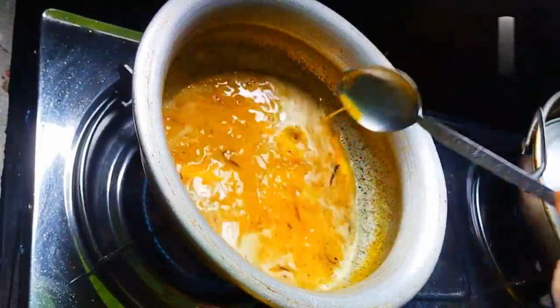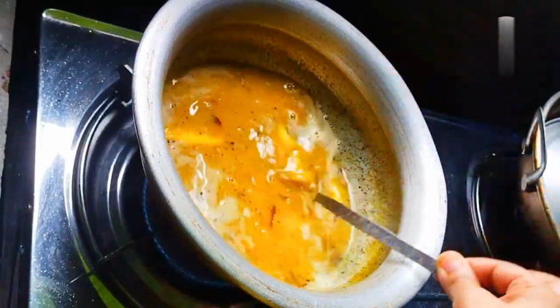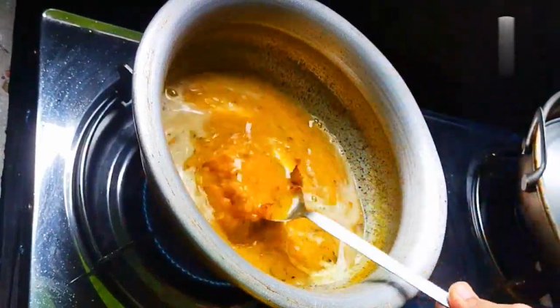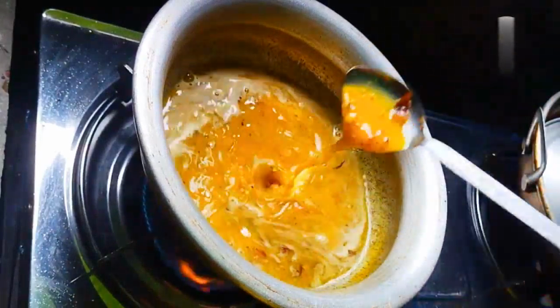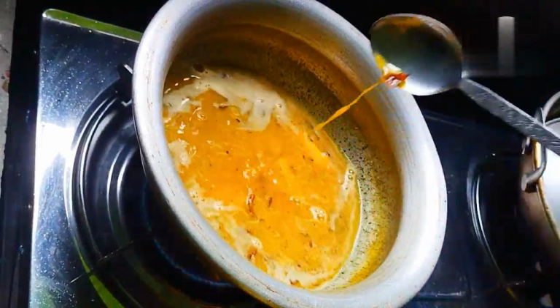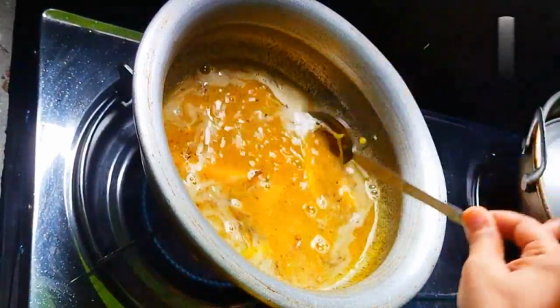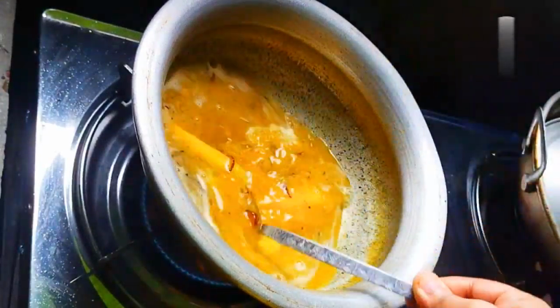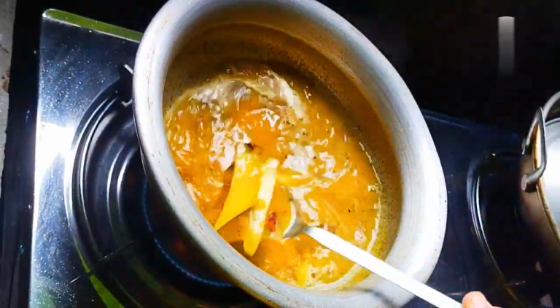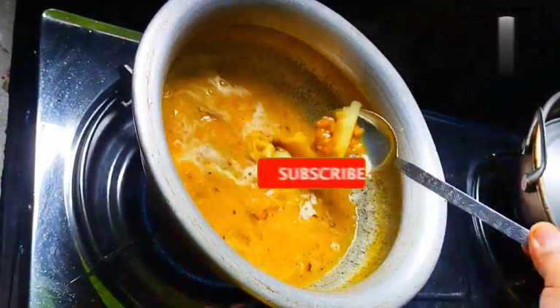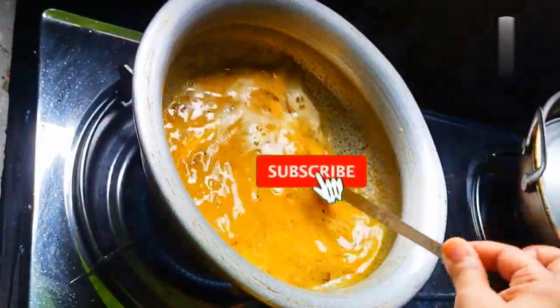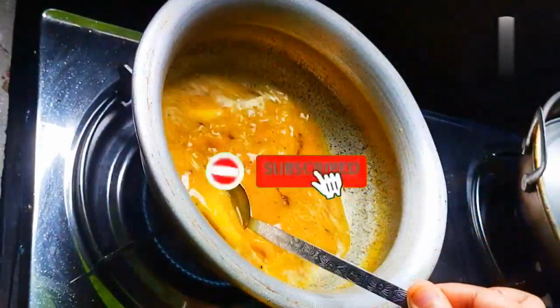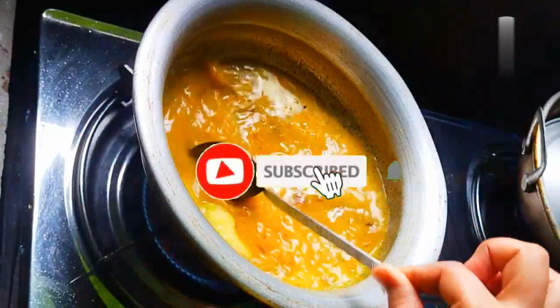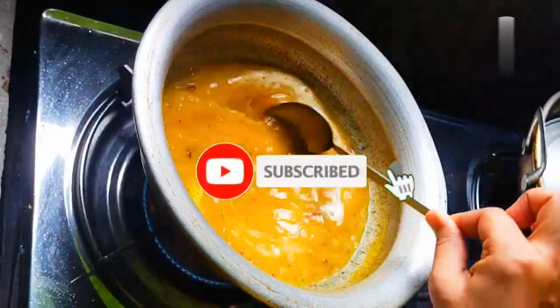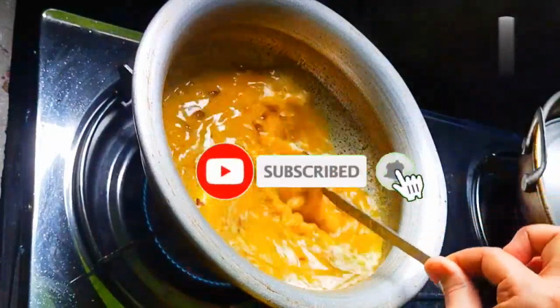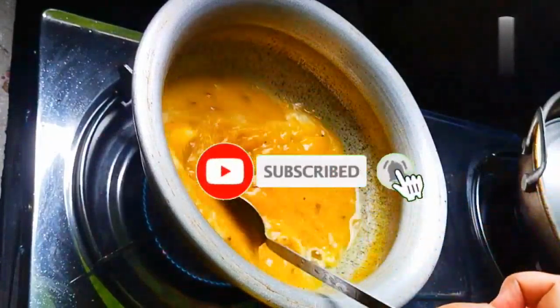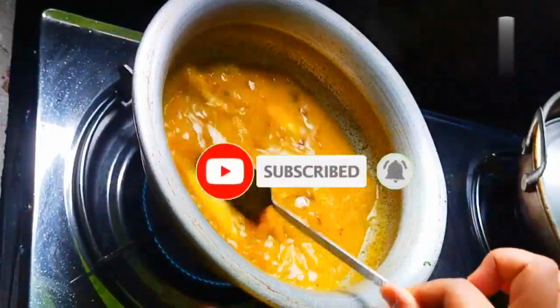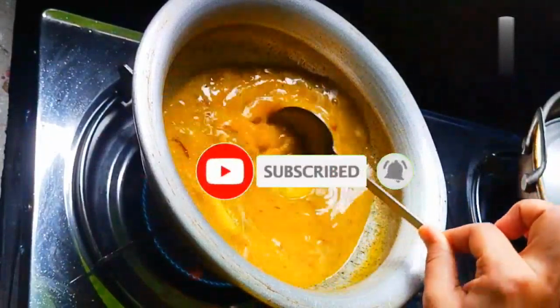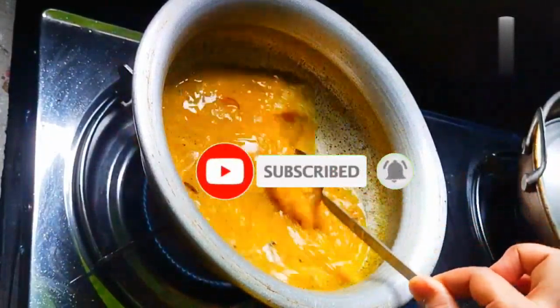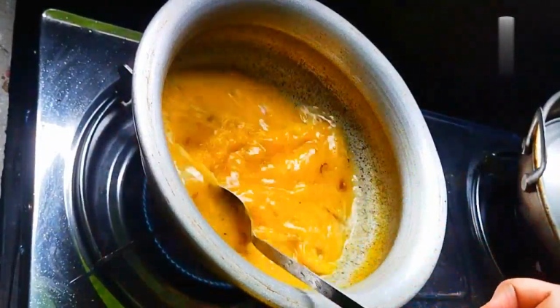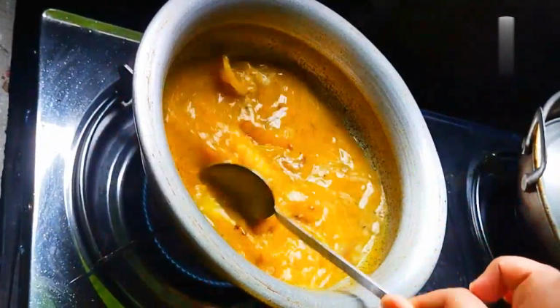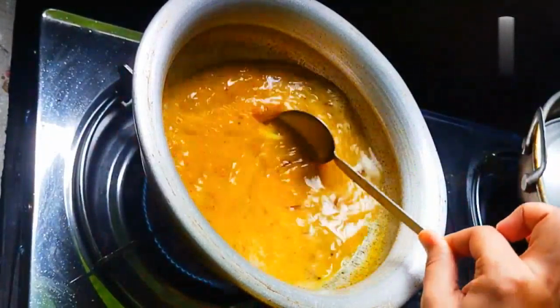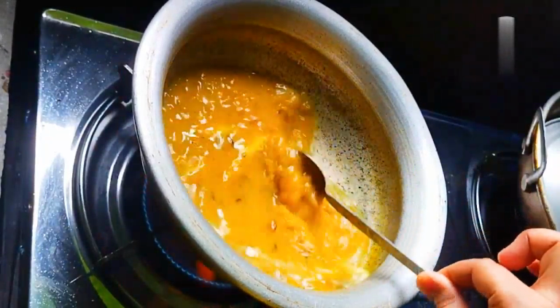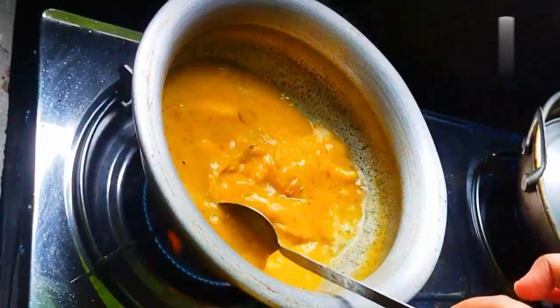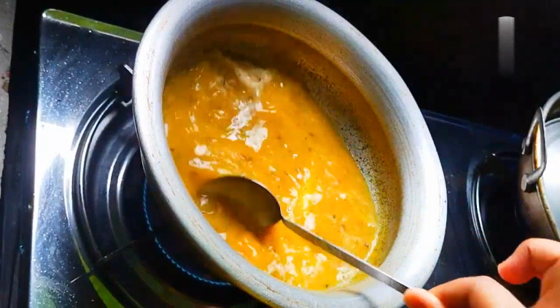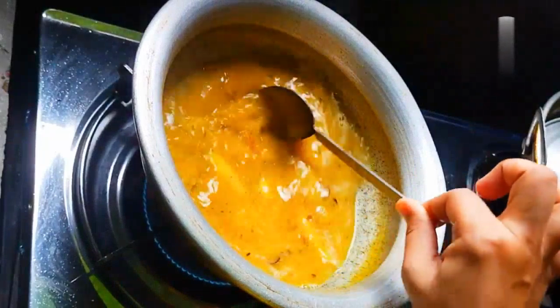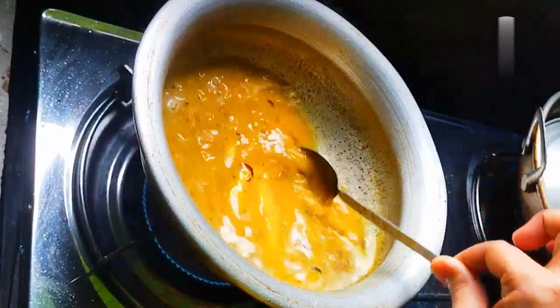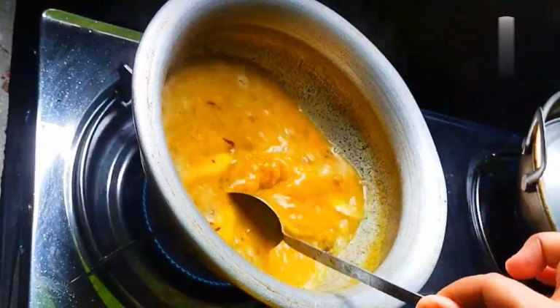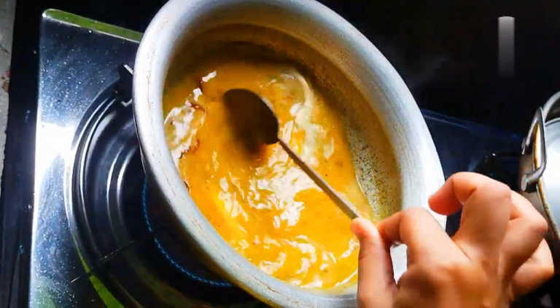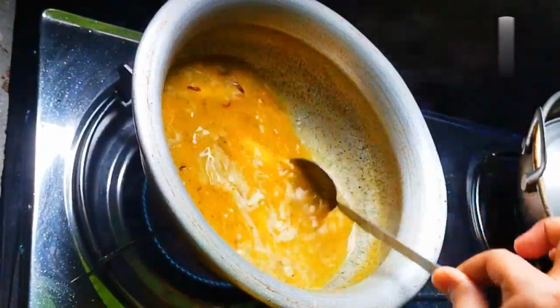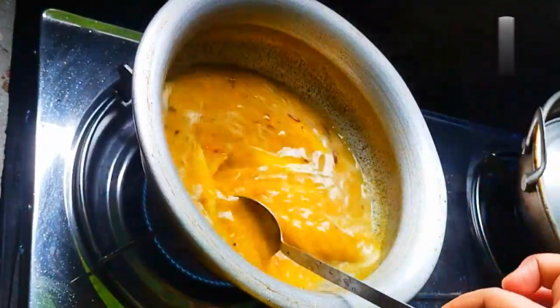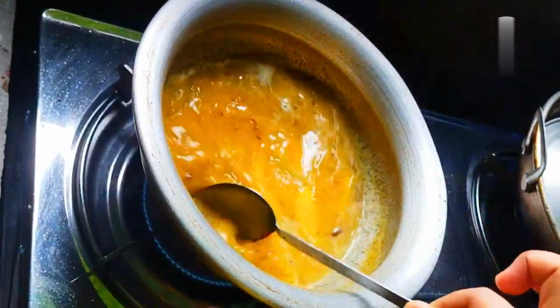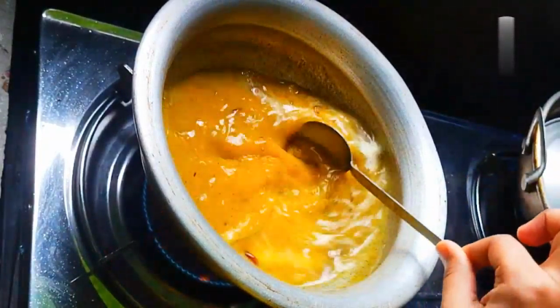Assalamualaikum. Welcome to the channel TryHanity5. Welcome to our YouTube channel. Please don't forget to subscribe to our channel and we are really excited to see you watching our video.